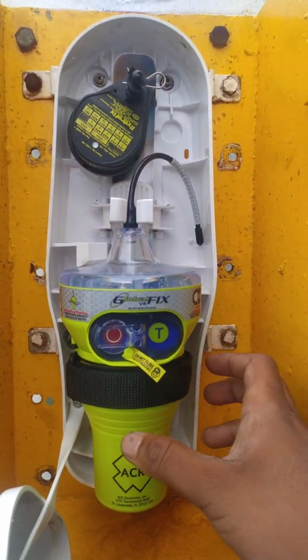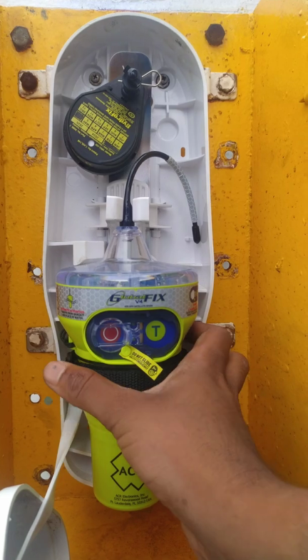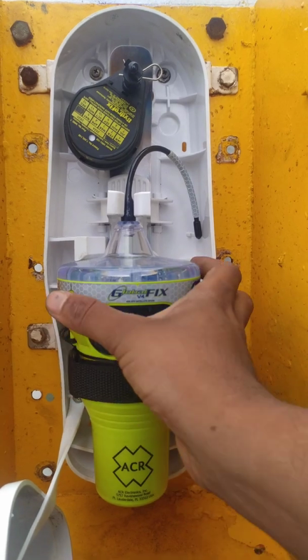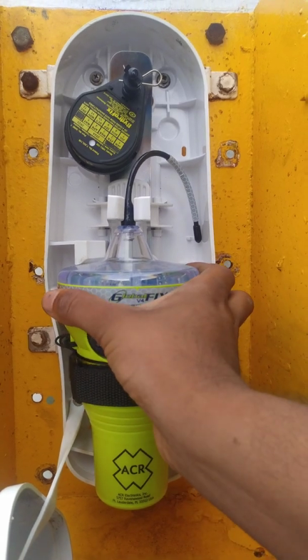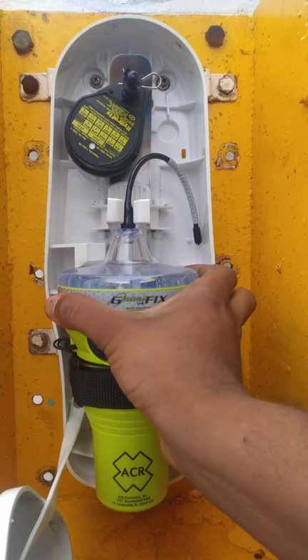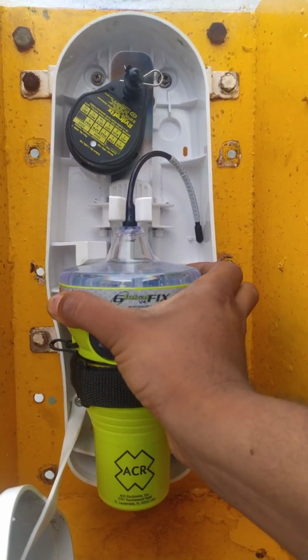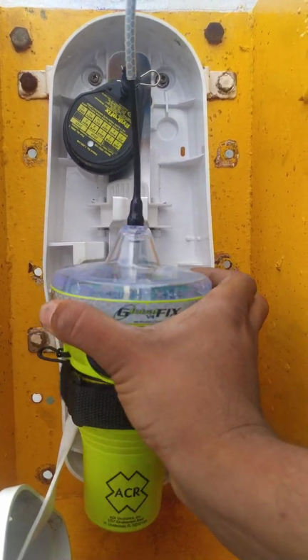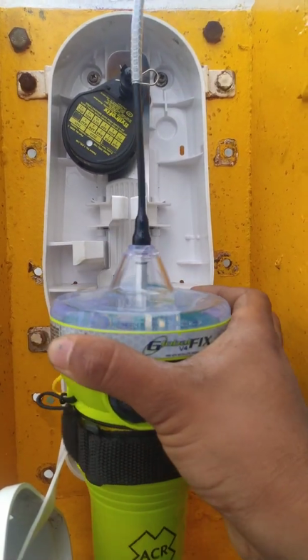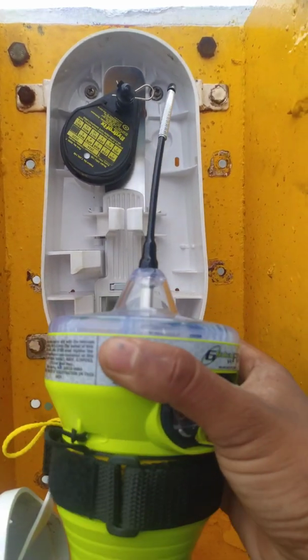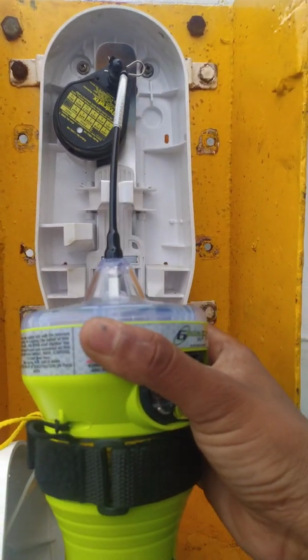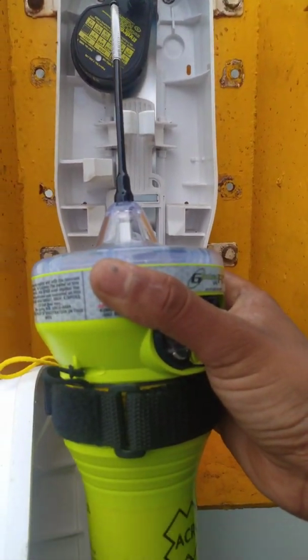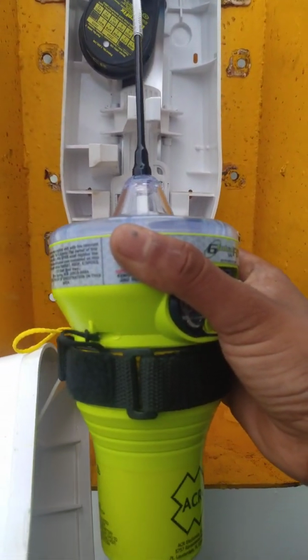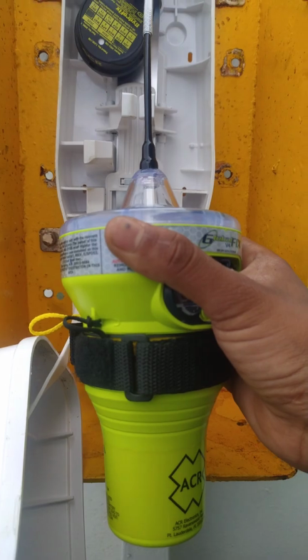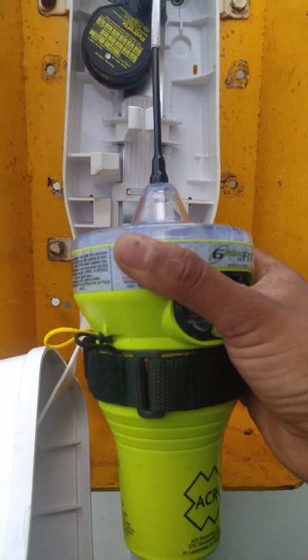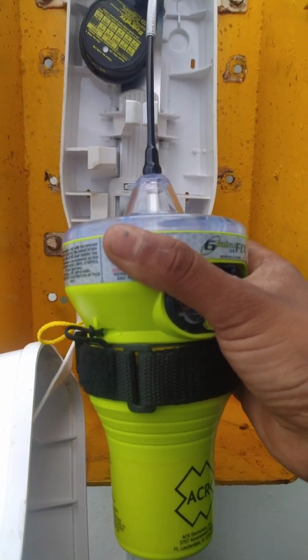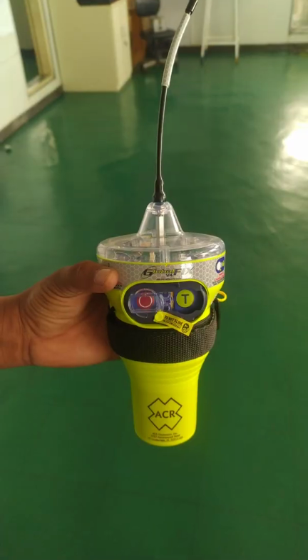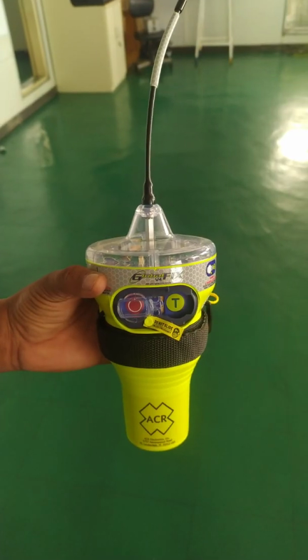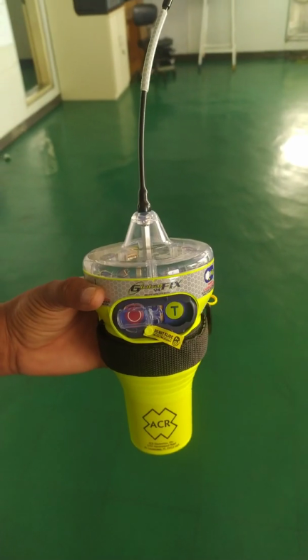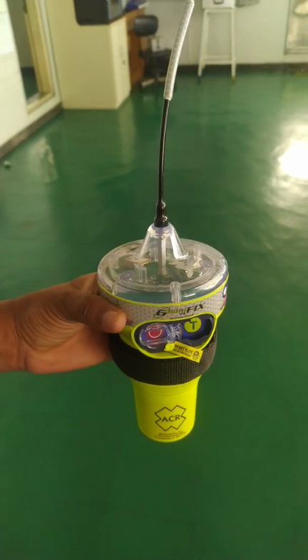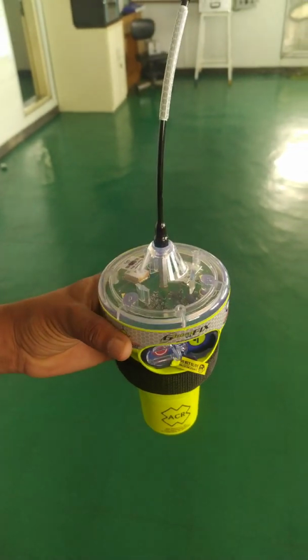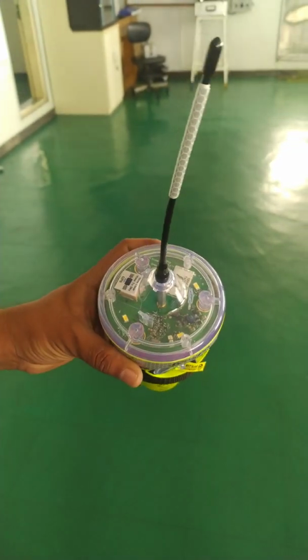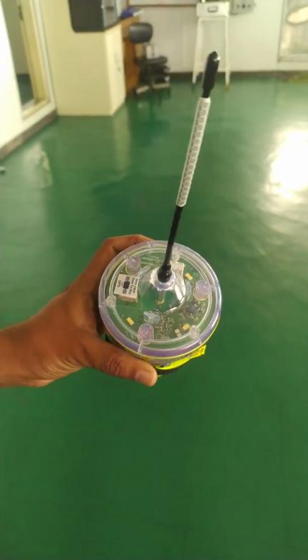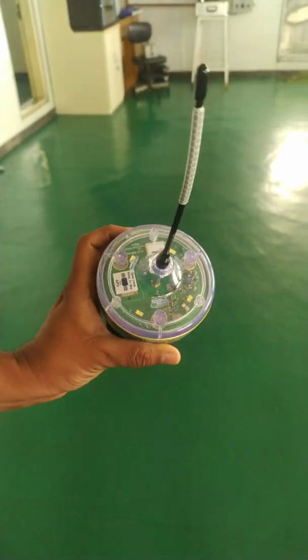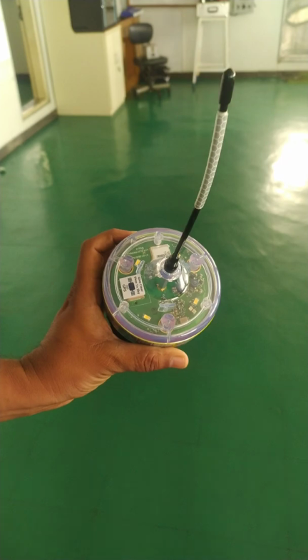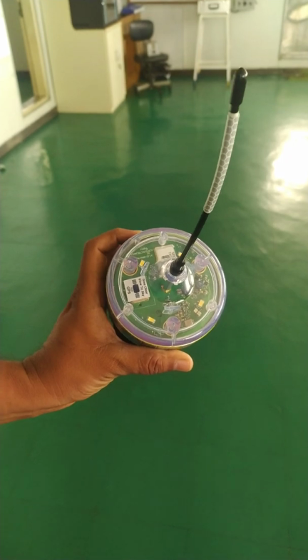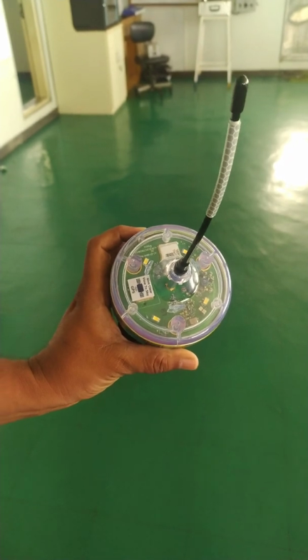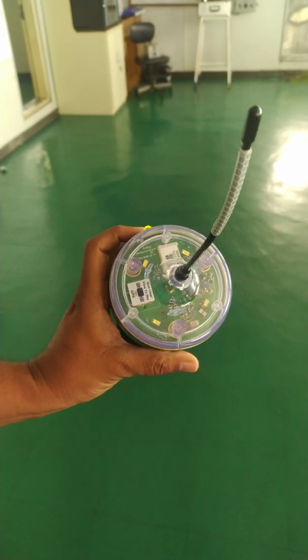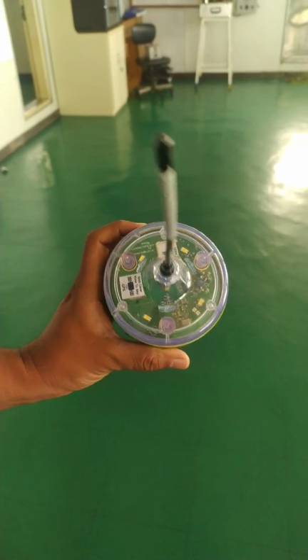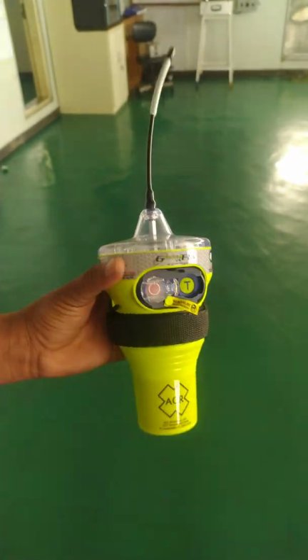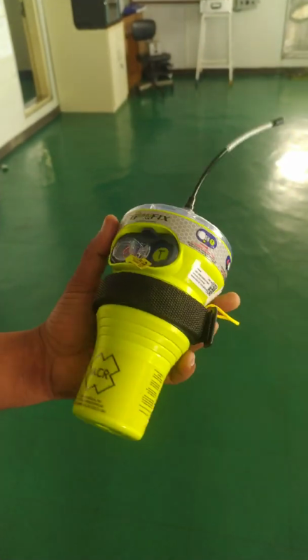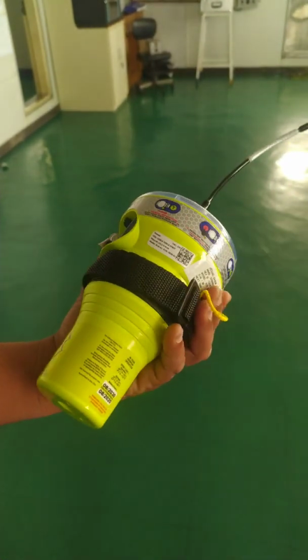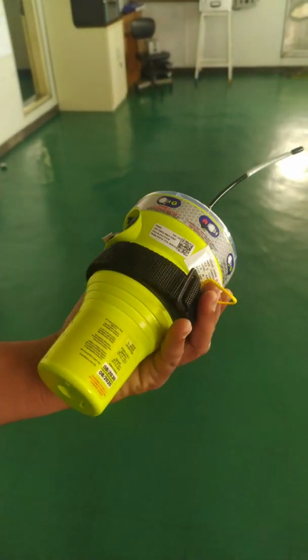The ACR EPIRB — I'll just take it out. This is the EPIRB. The EPIRB looks like this.